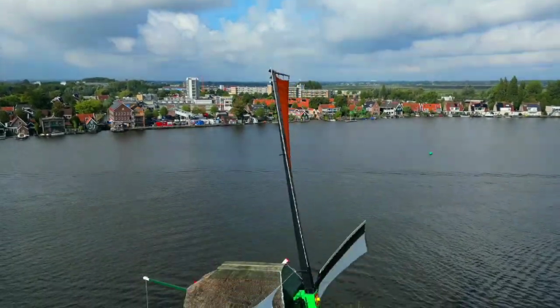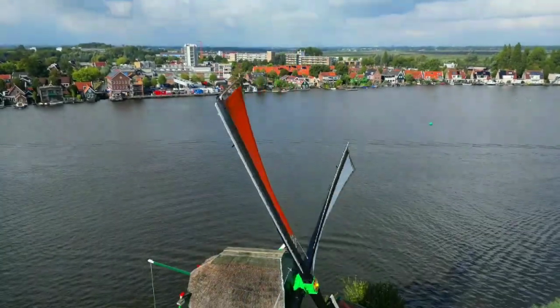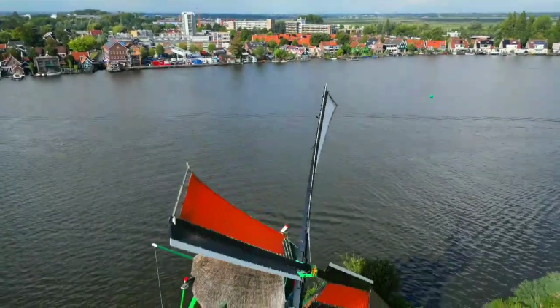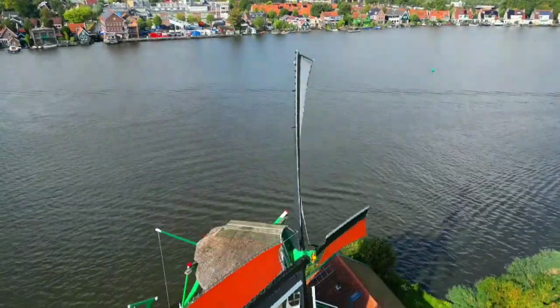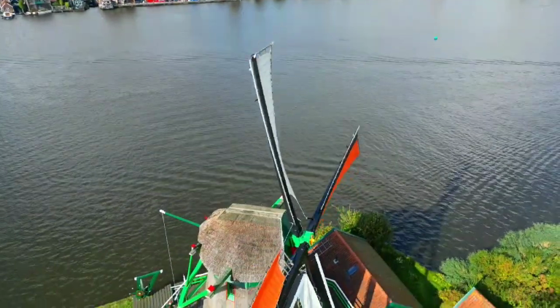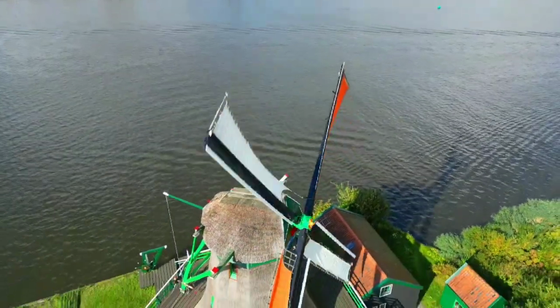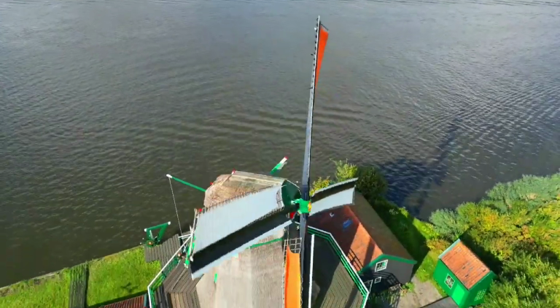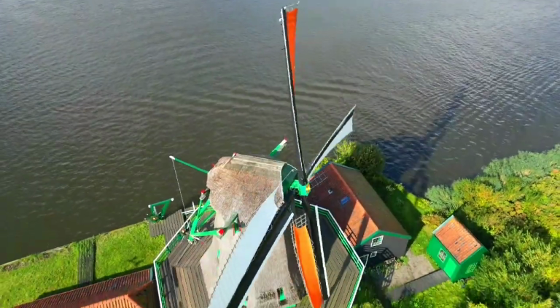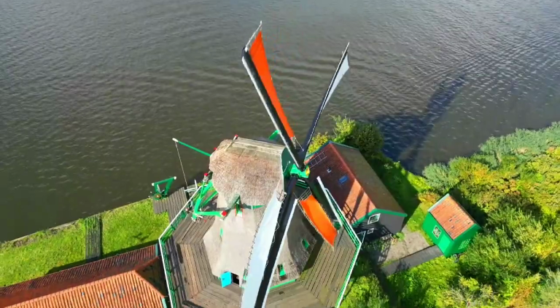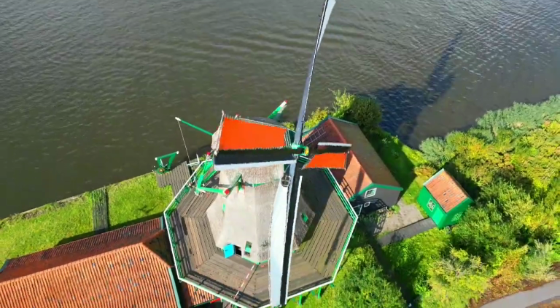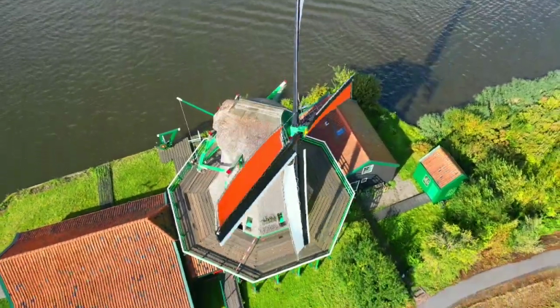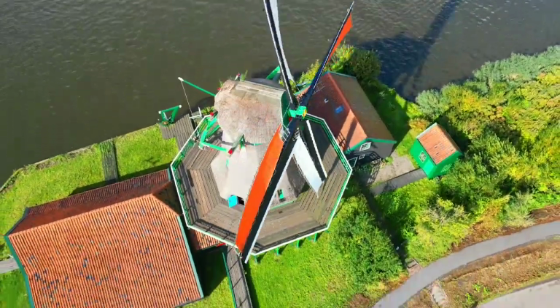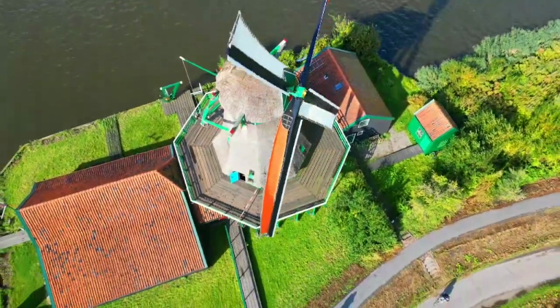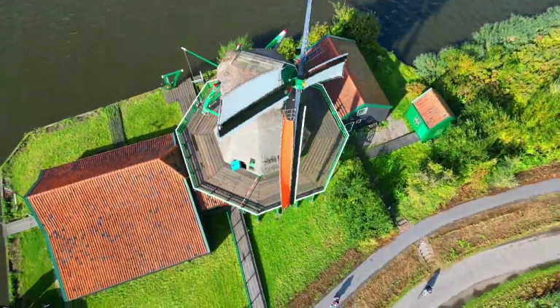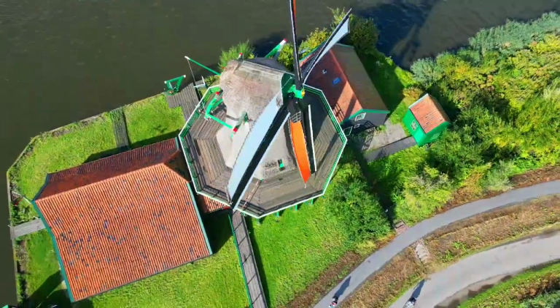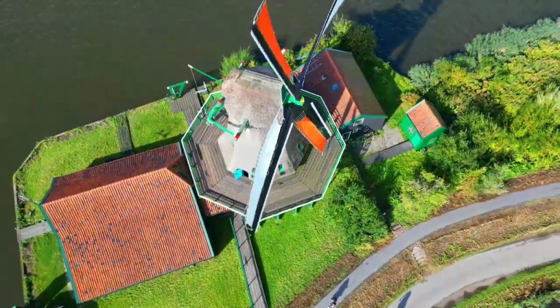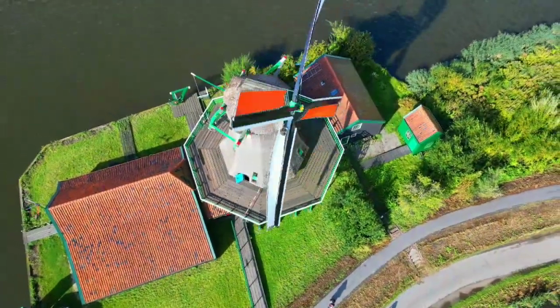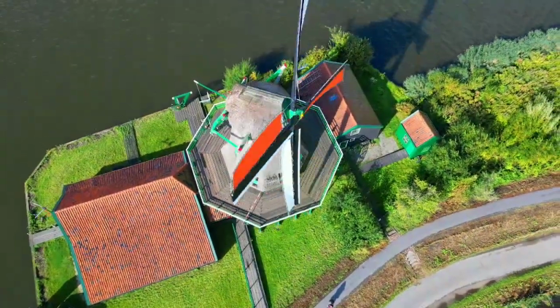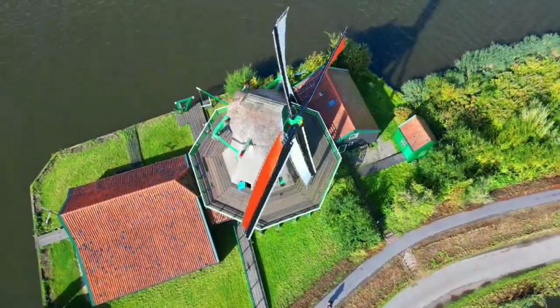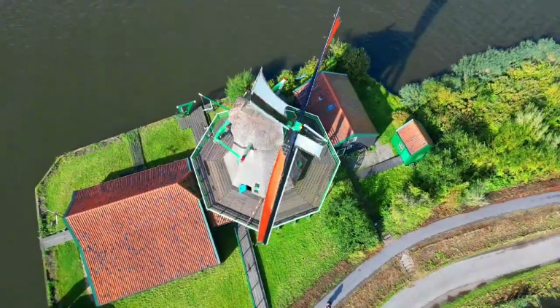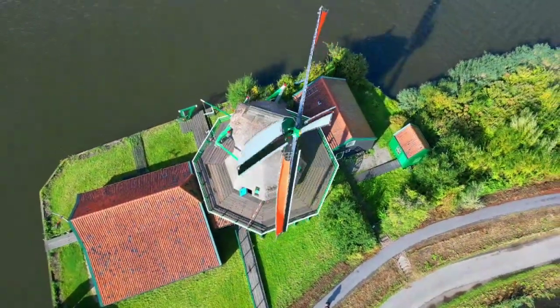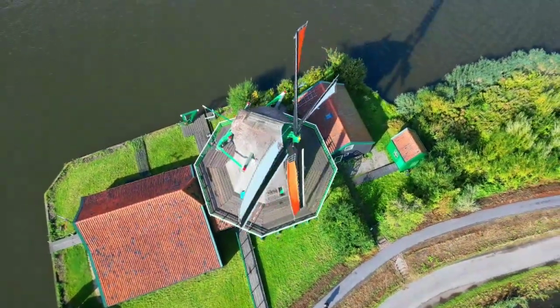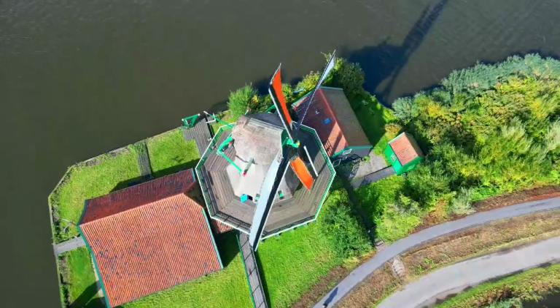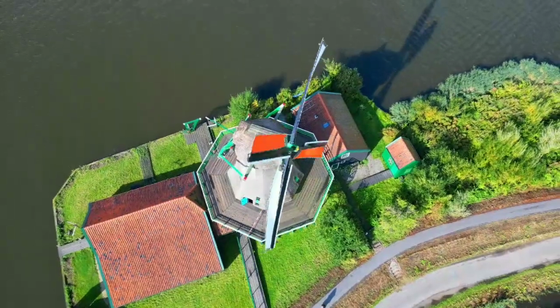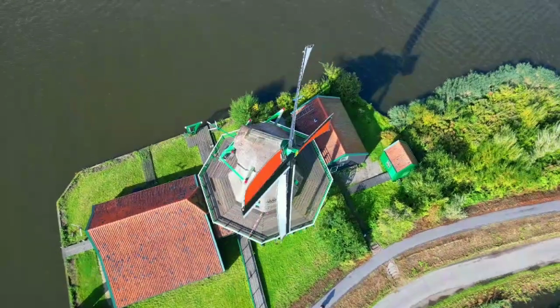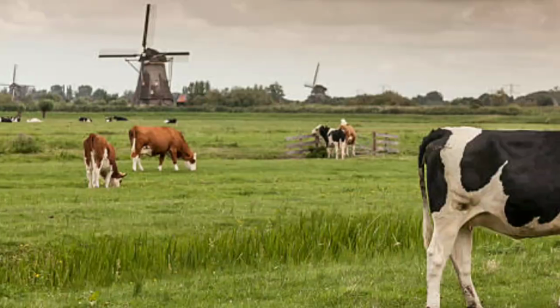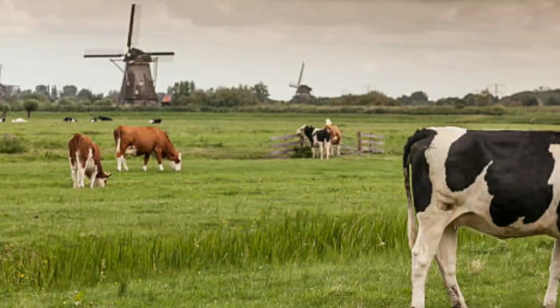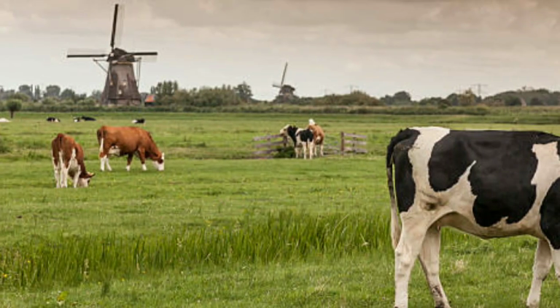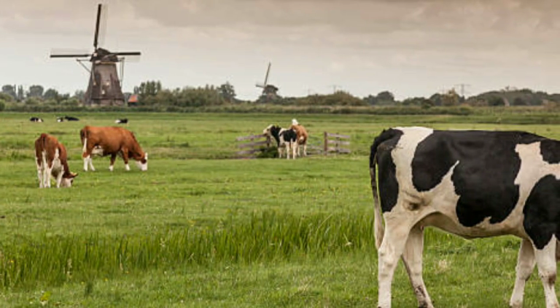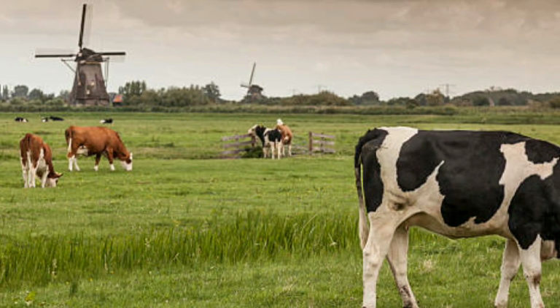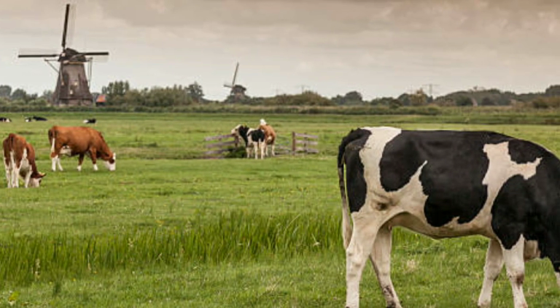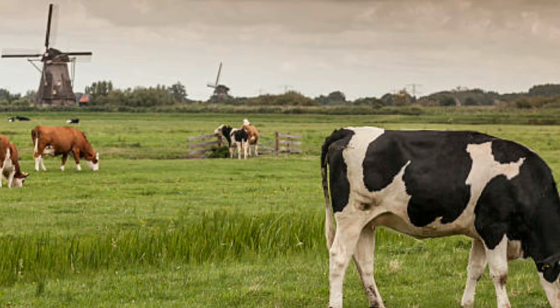The earliest windmills in the Netherlands were simple post-style mills that were built on top of mounds of earth or stone. These mills had wooden sails that could be adjusted to capture the wind and turn the millstones or saw blades inside the mill.